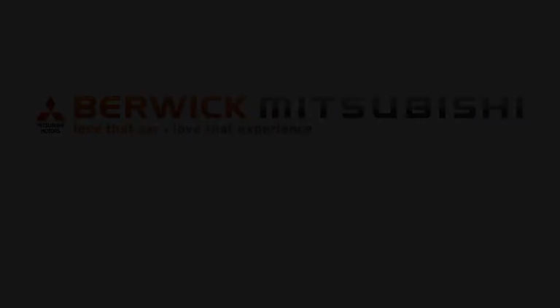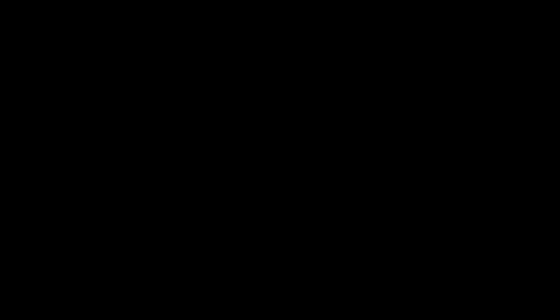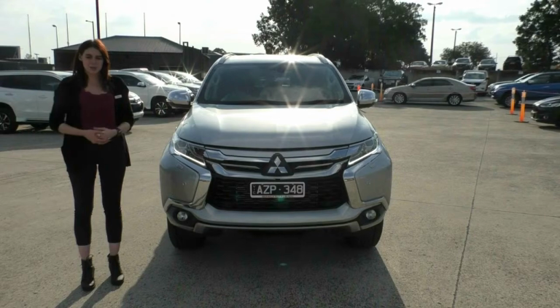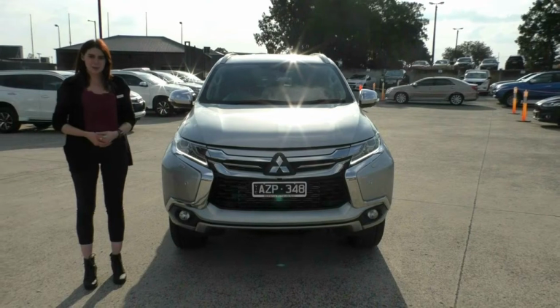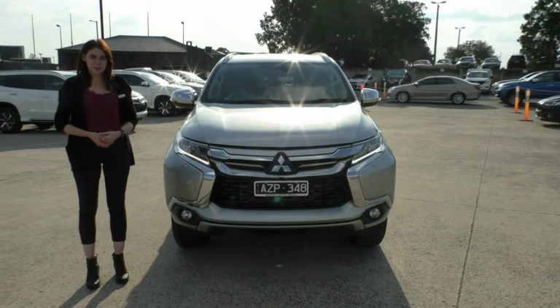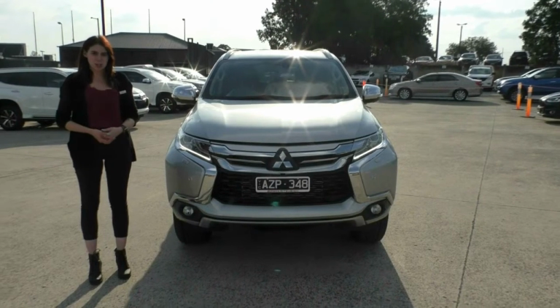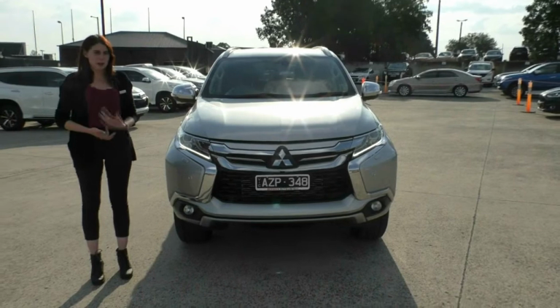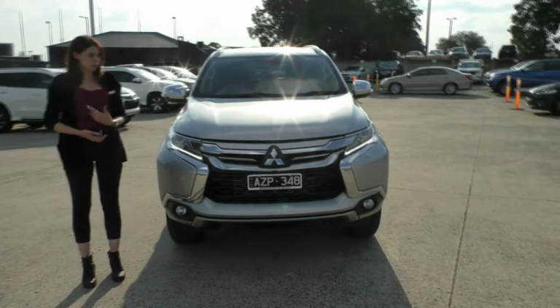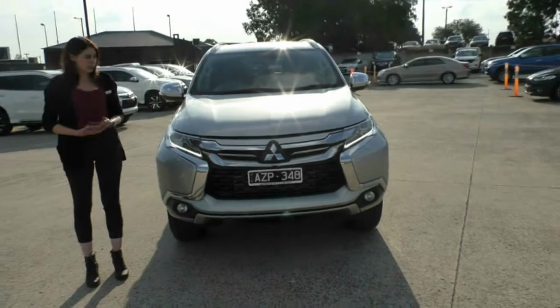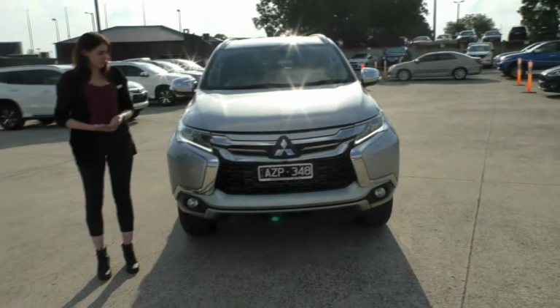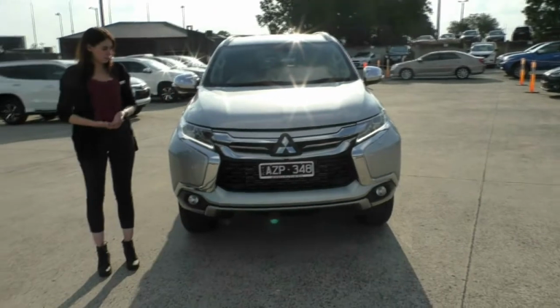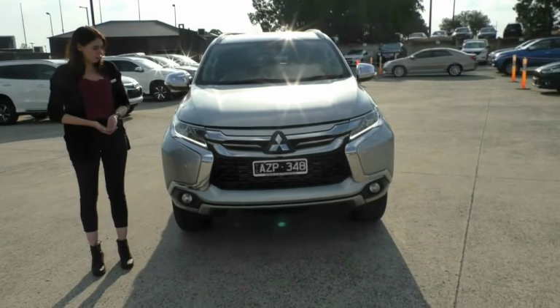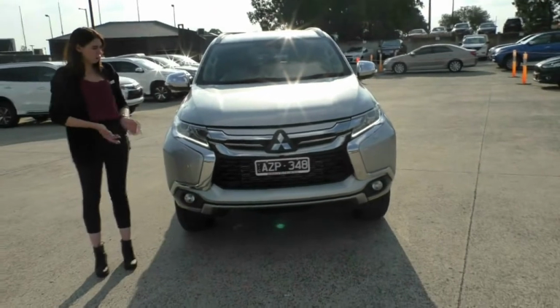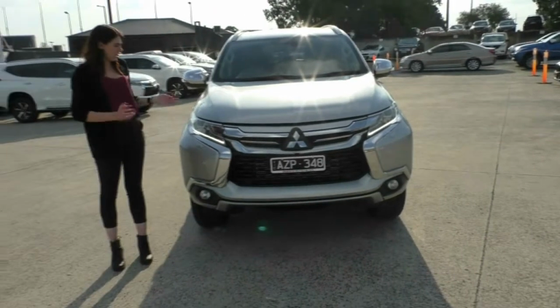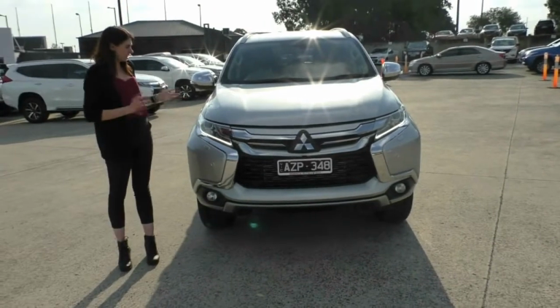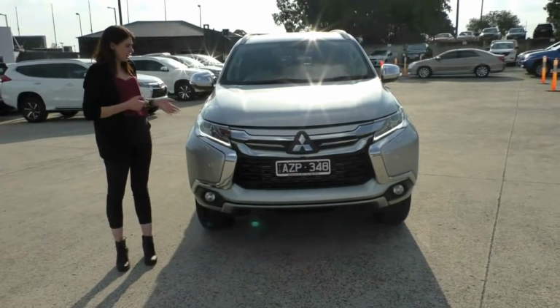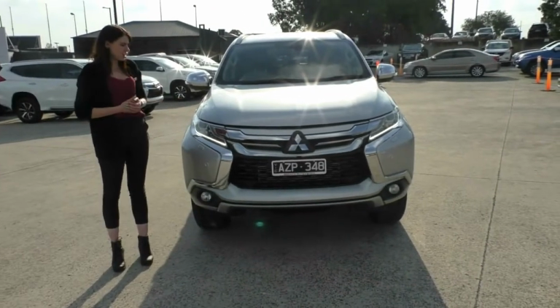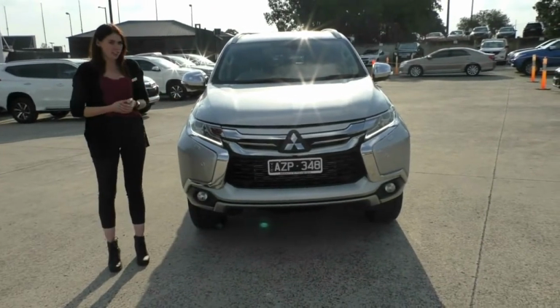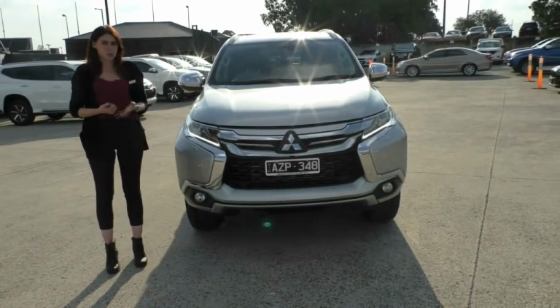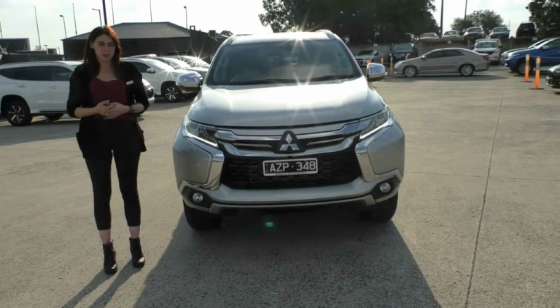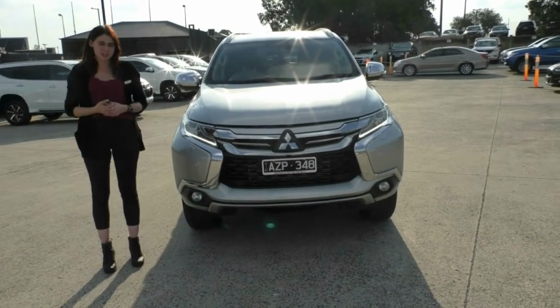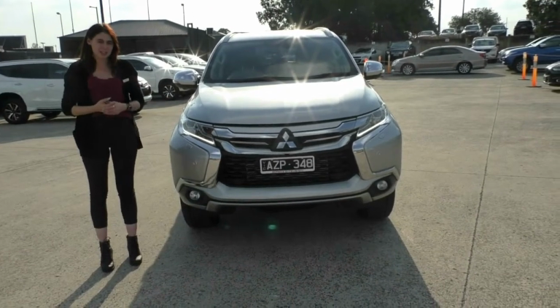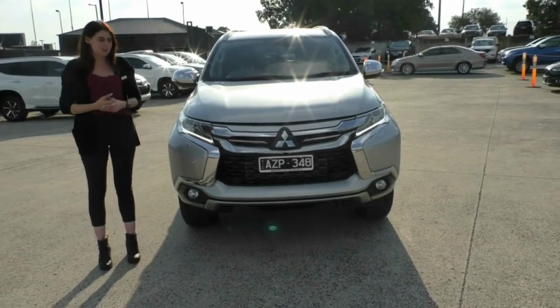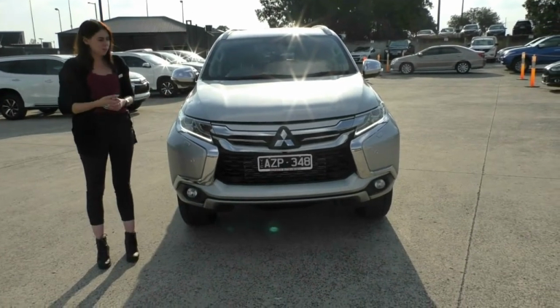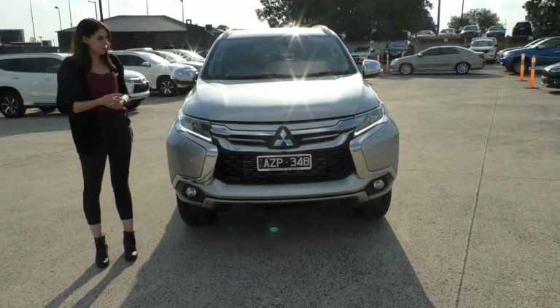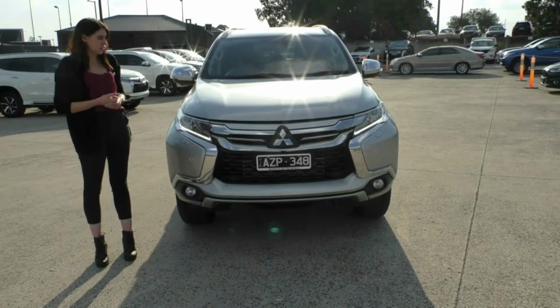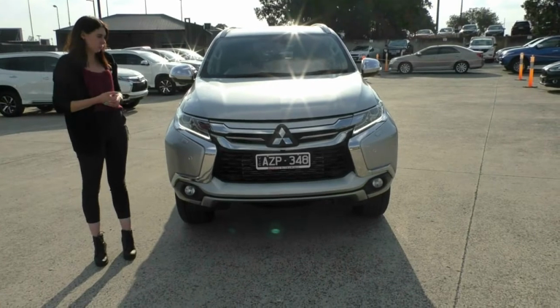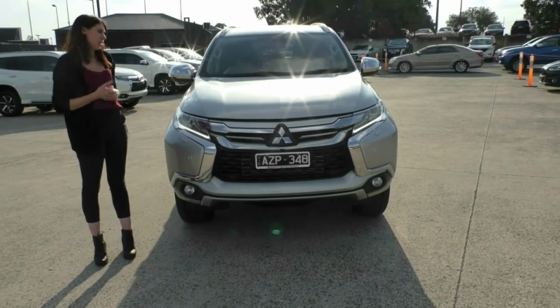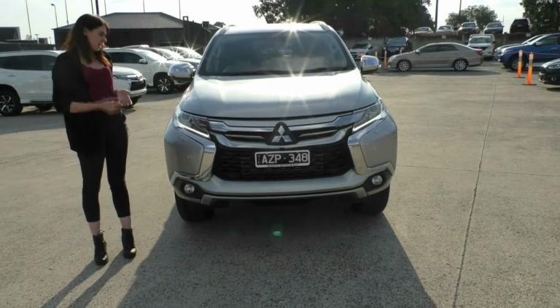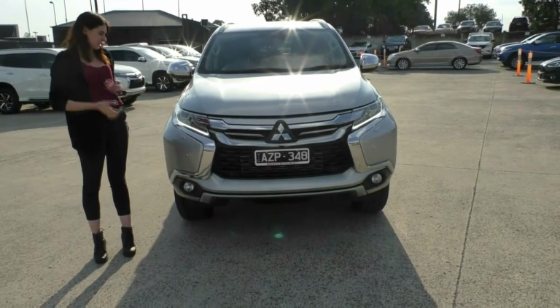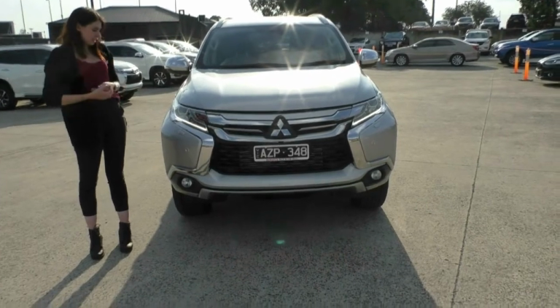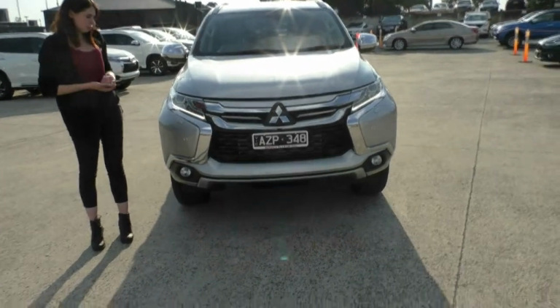Hi guys and welcome to Break Mitsubishi. My name is Ruby and today we're doing a walk around video on this stunning silver 2017 Mitsubishi Pajero Sport in the XSEED model.